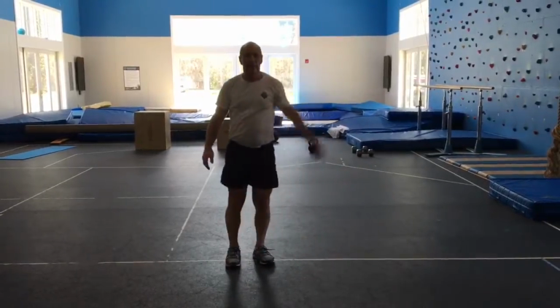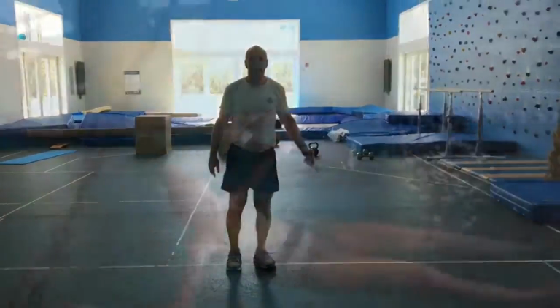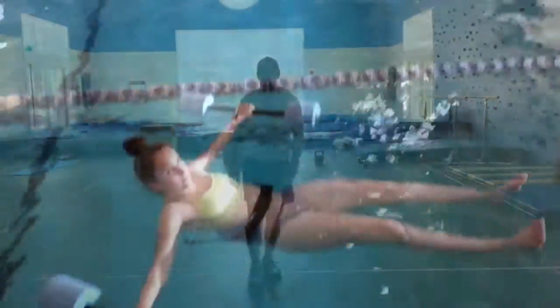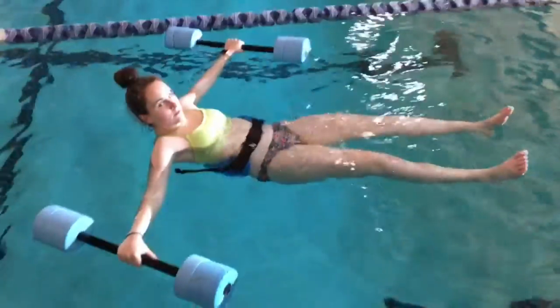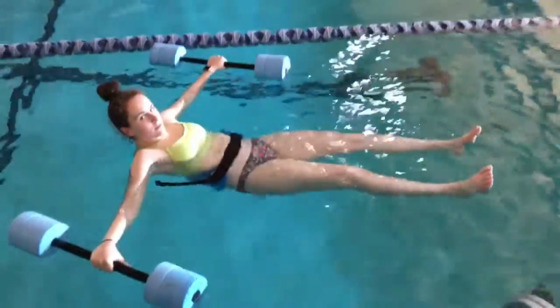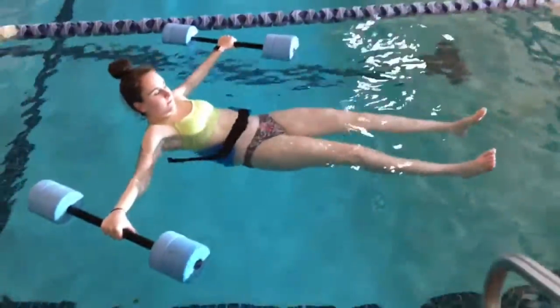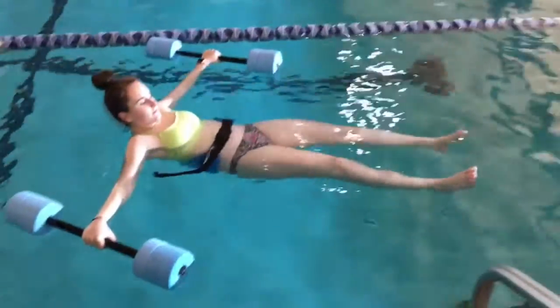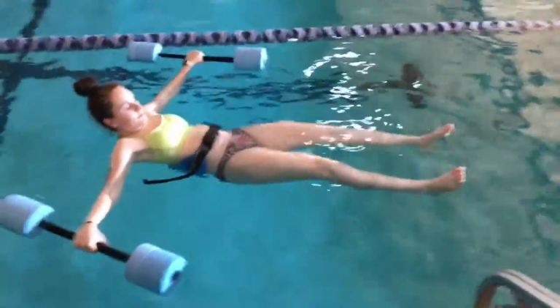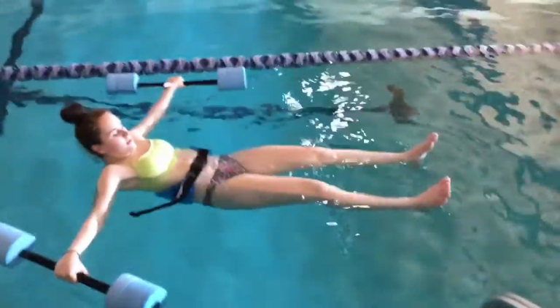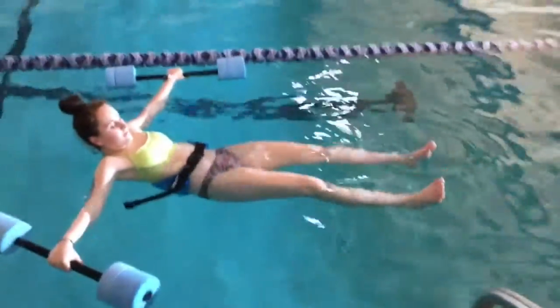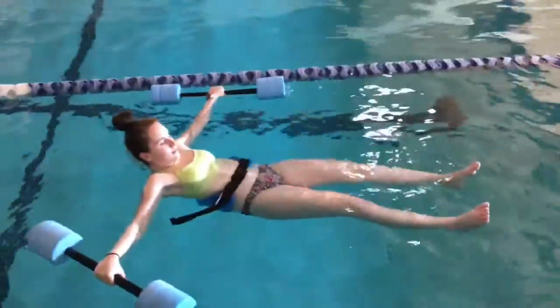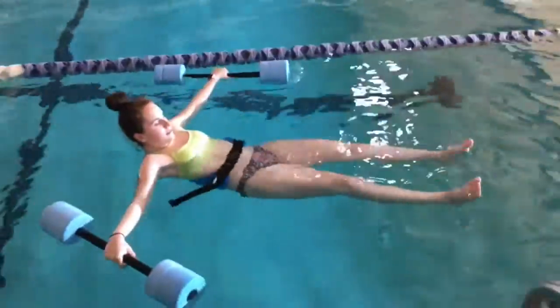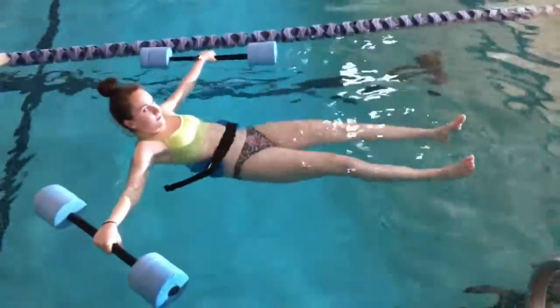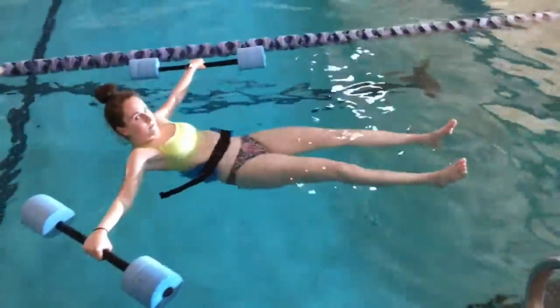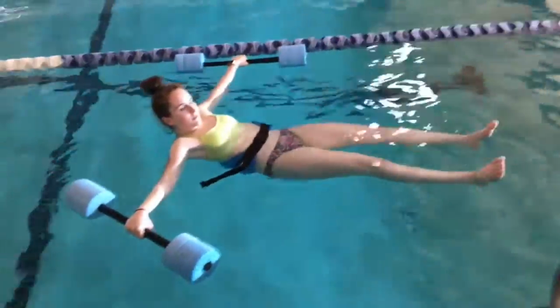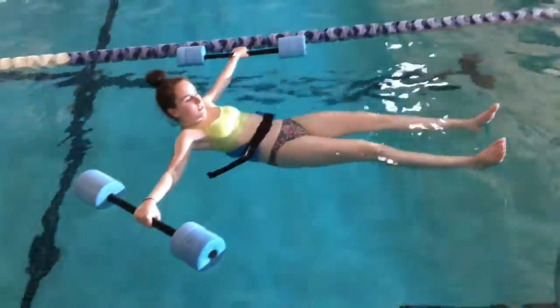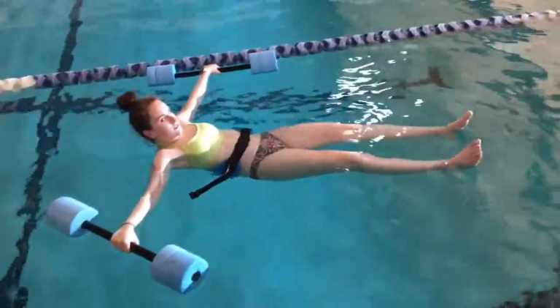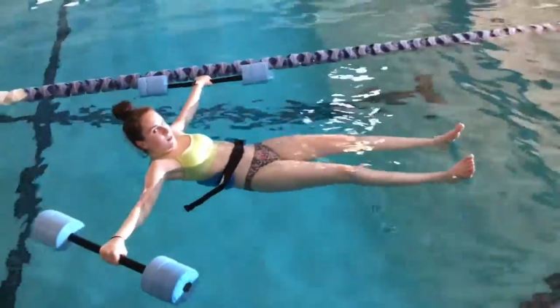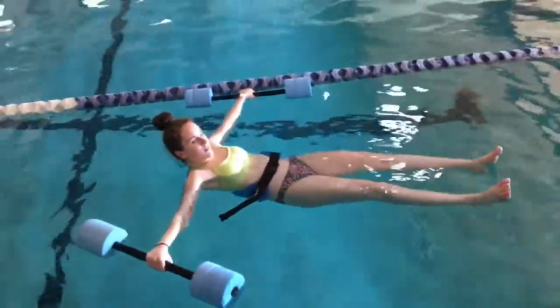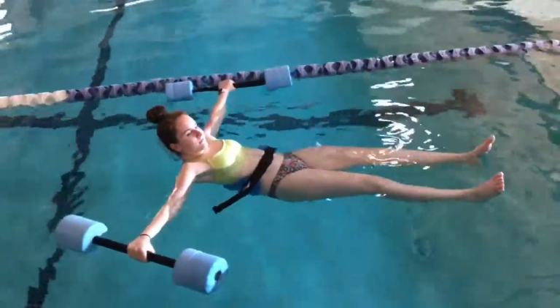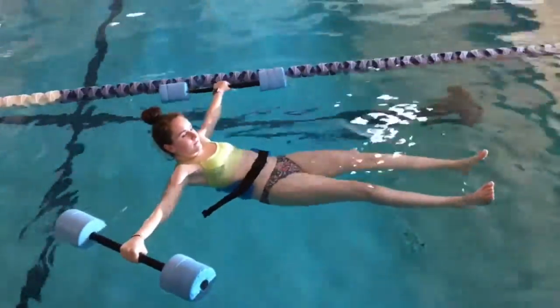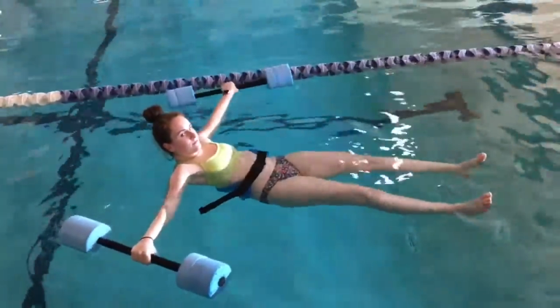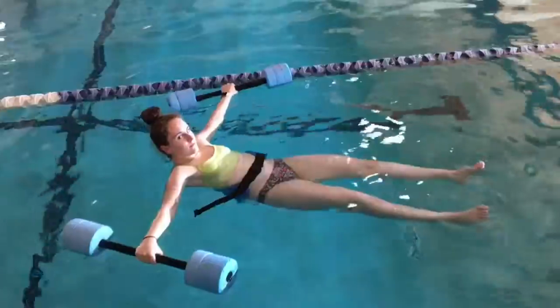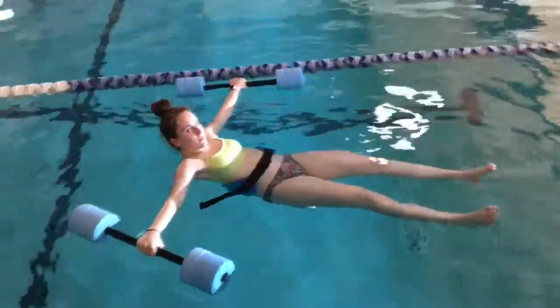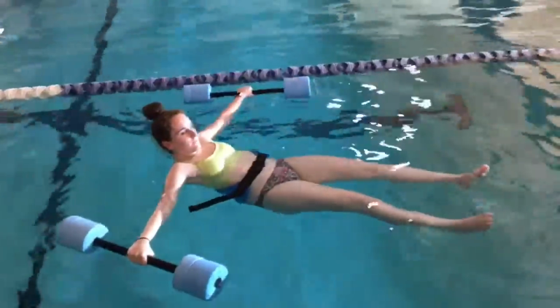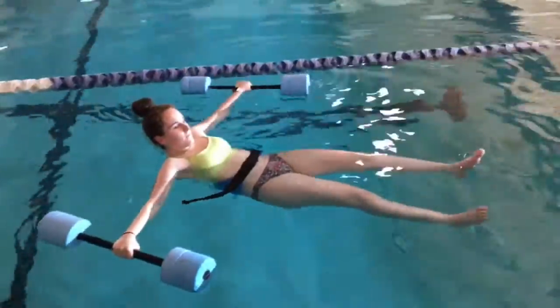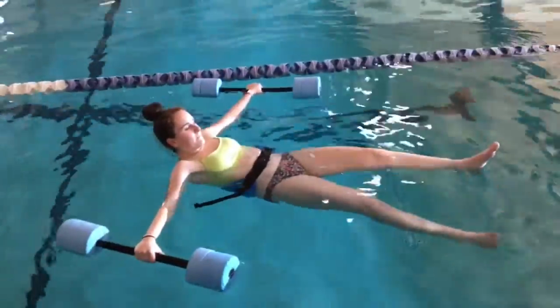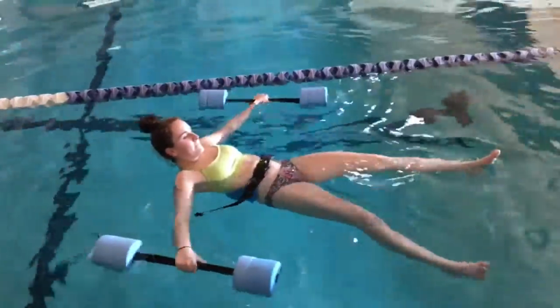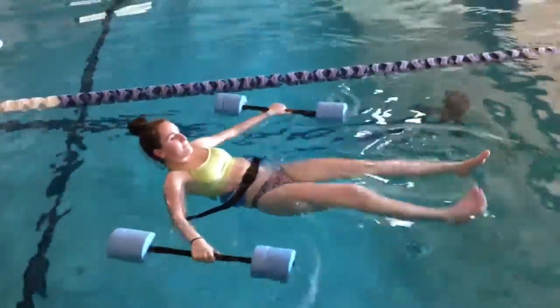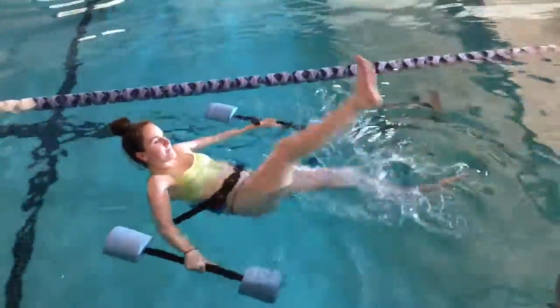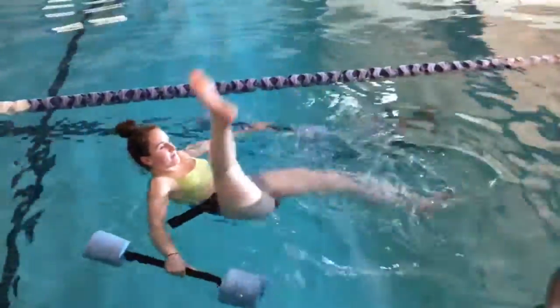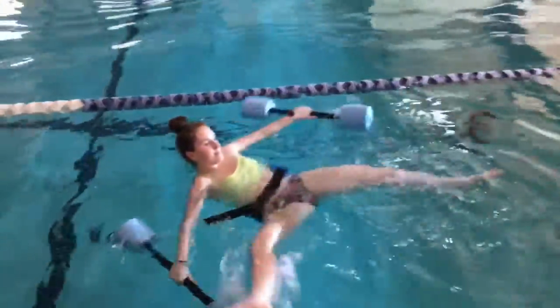We have Emma today for the flexibility coordination day. Her exercise in the water is she's going to raise a leg and circle it to the outside. Go for it. Up, circle.